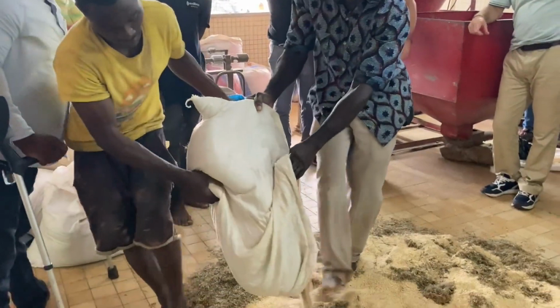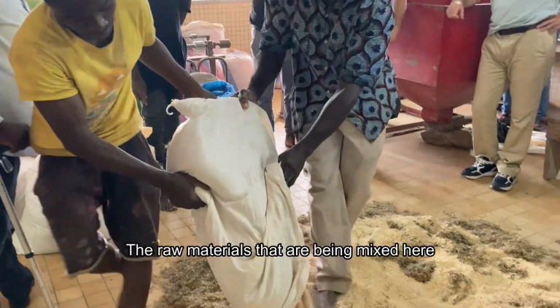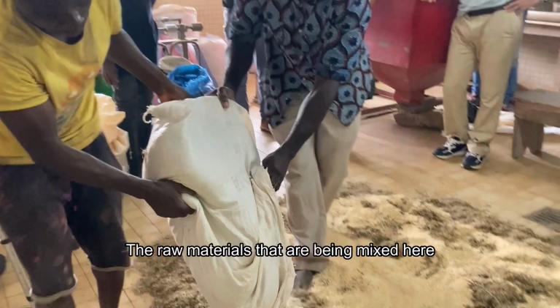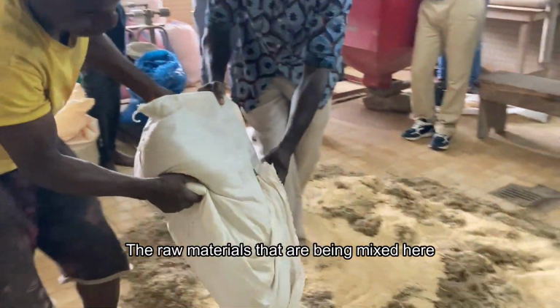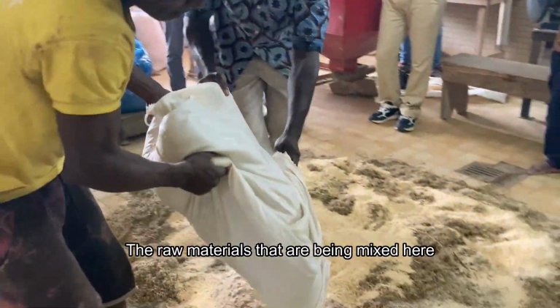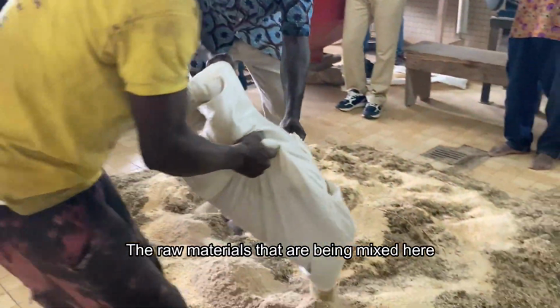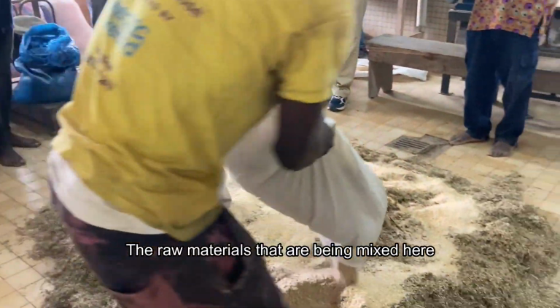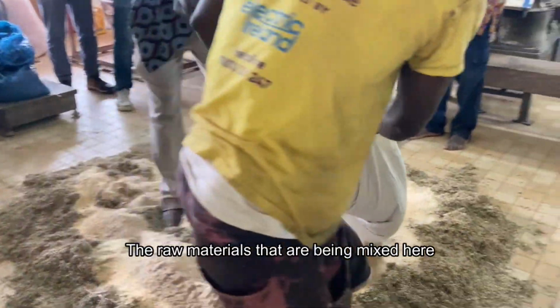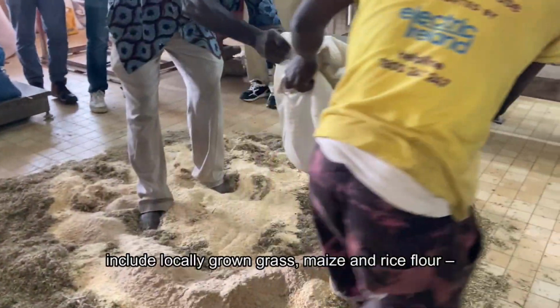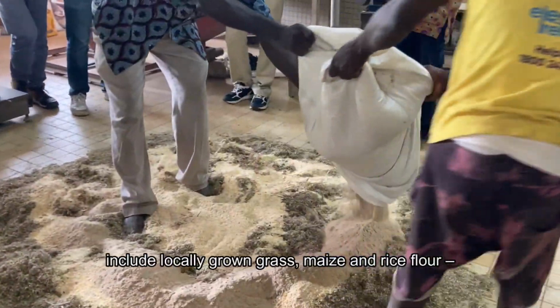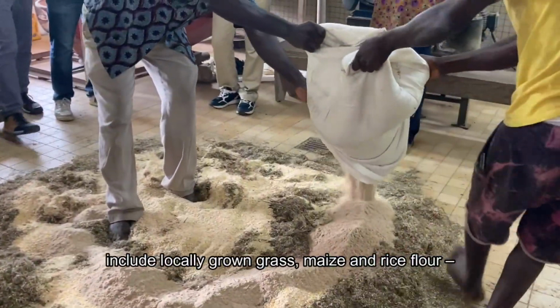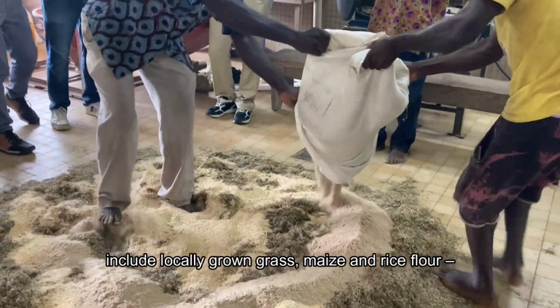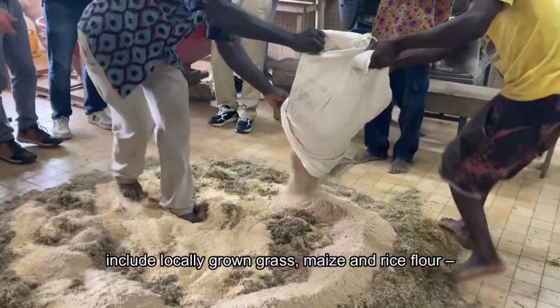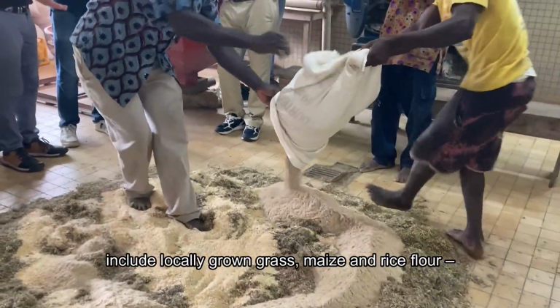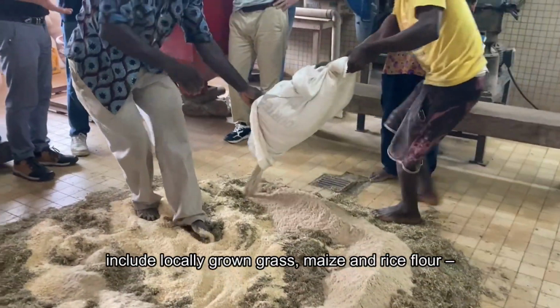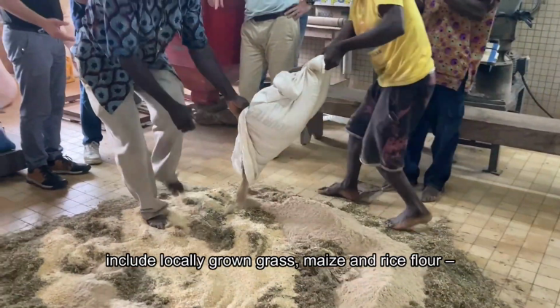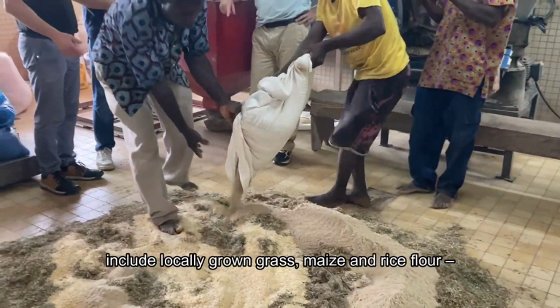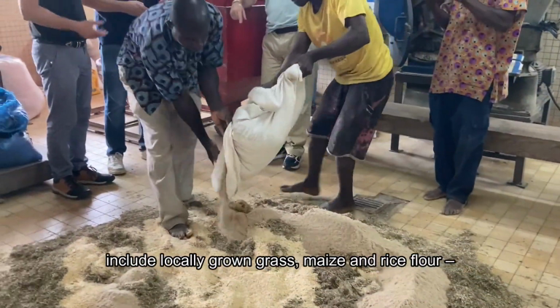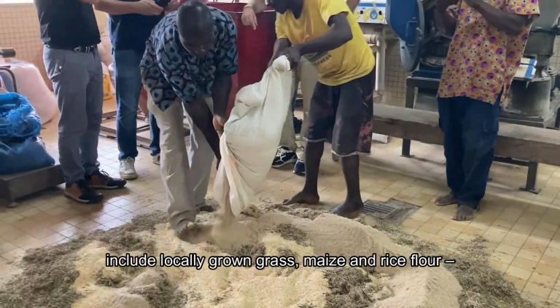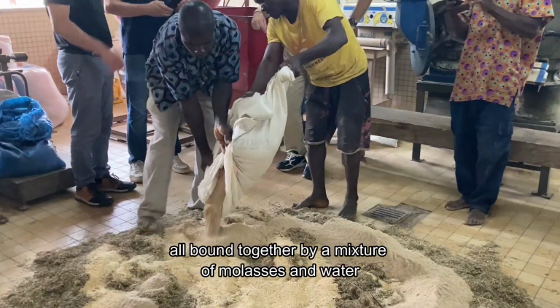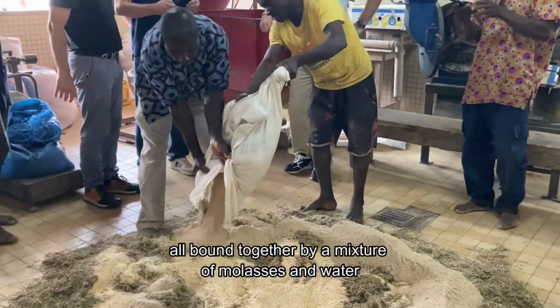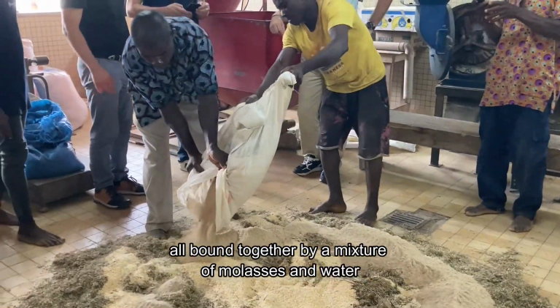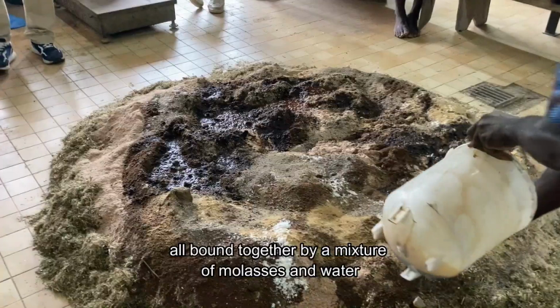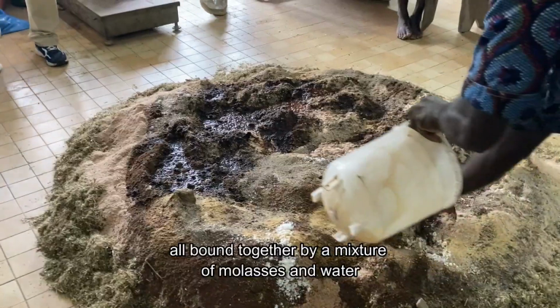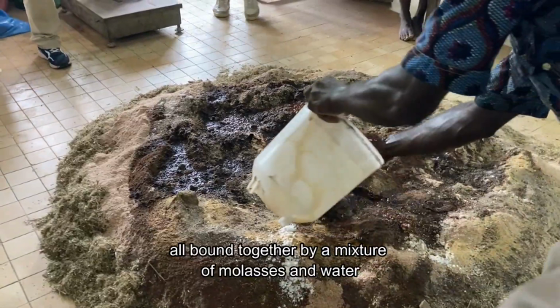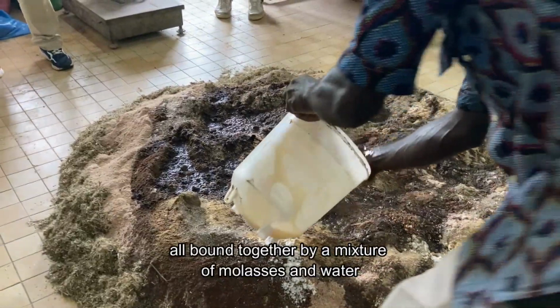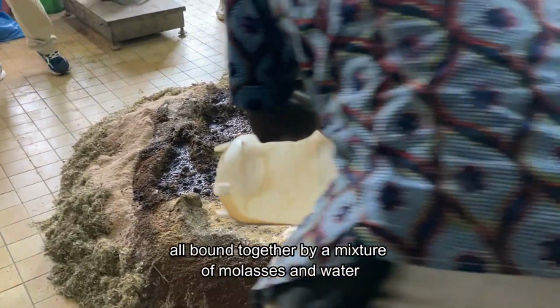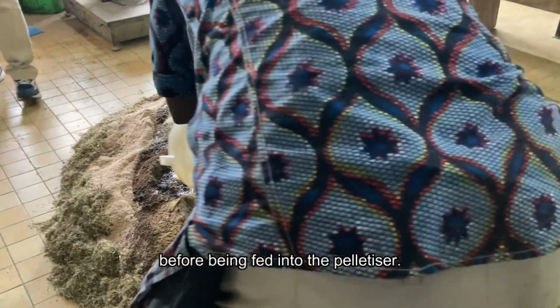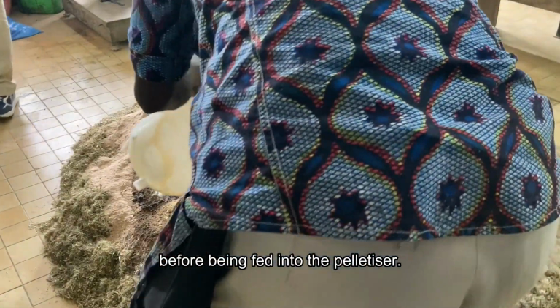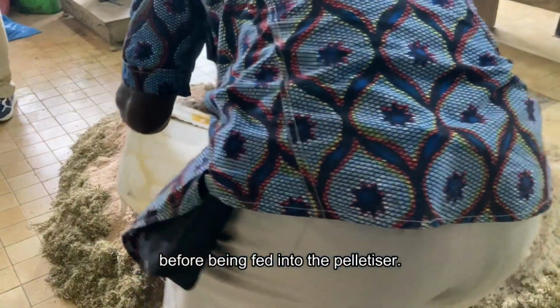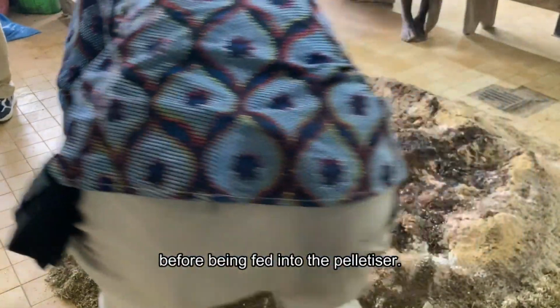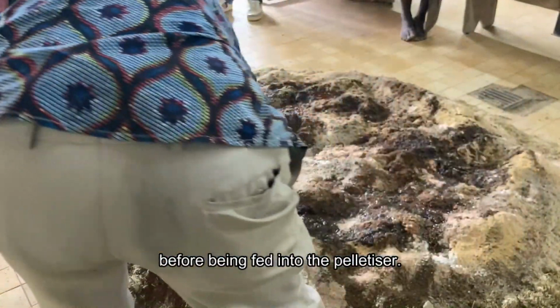The raw materials being mixed include locally grown grass, maize and rice flour, all bound together by a mixture of molasses and water before being fed into the pelletizer.